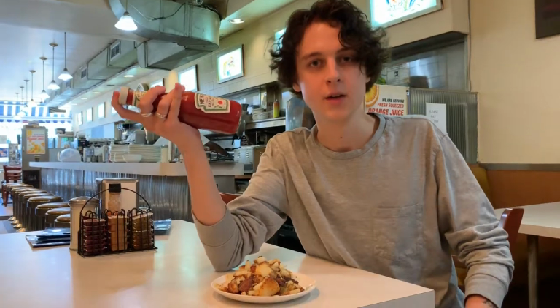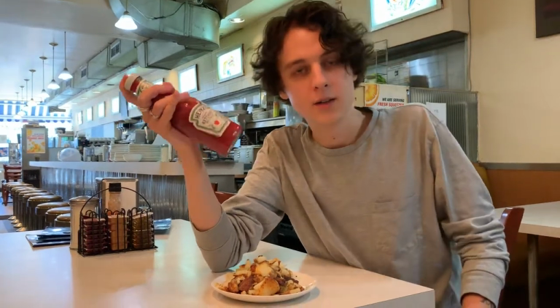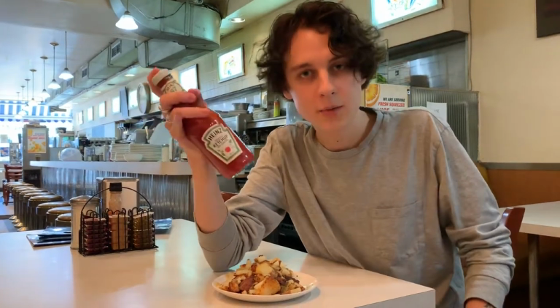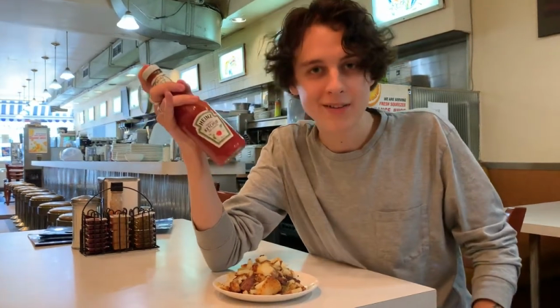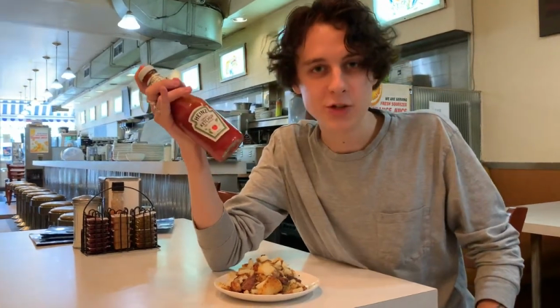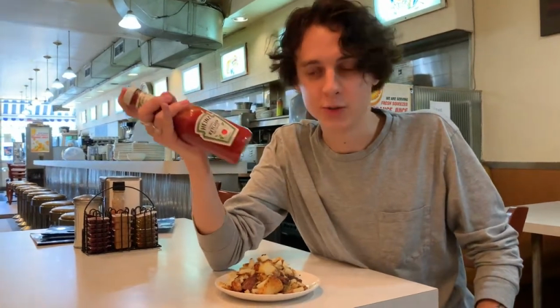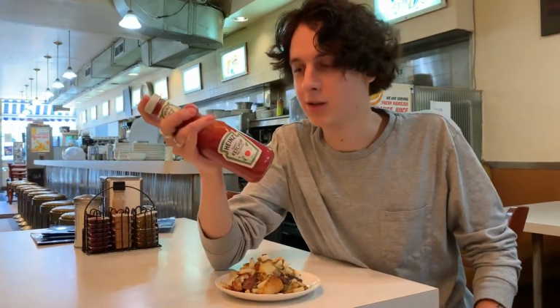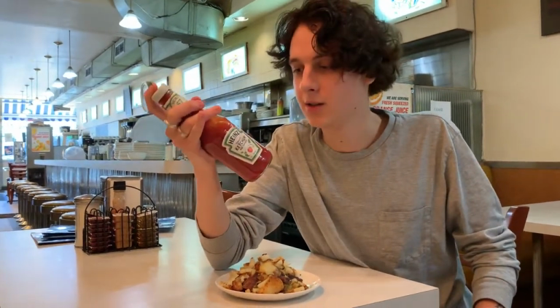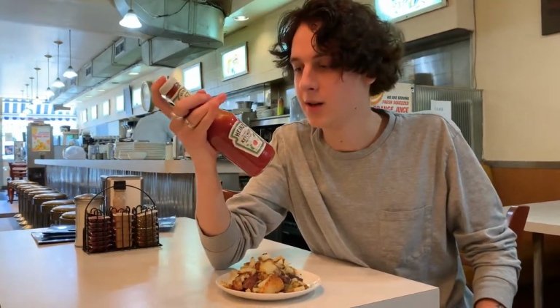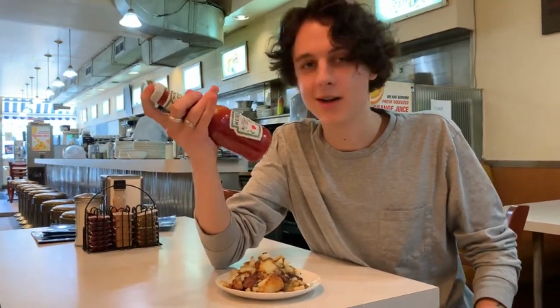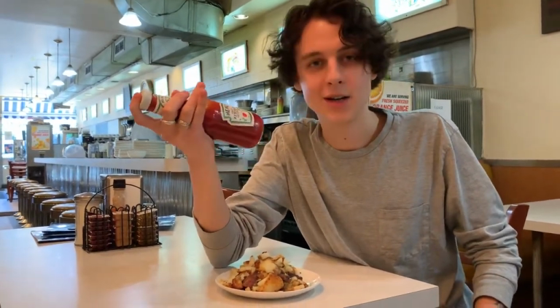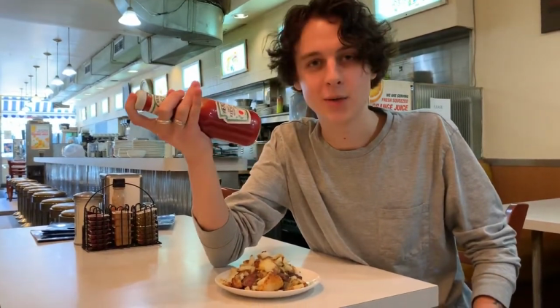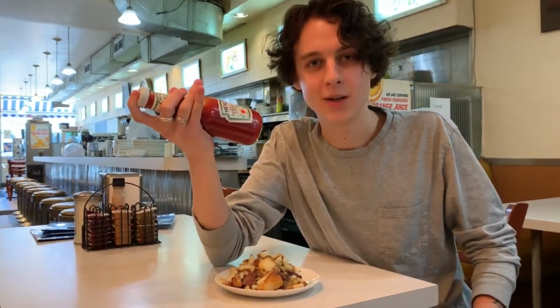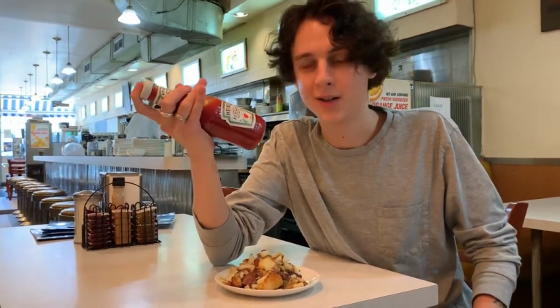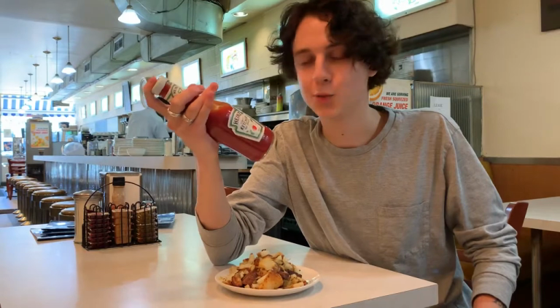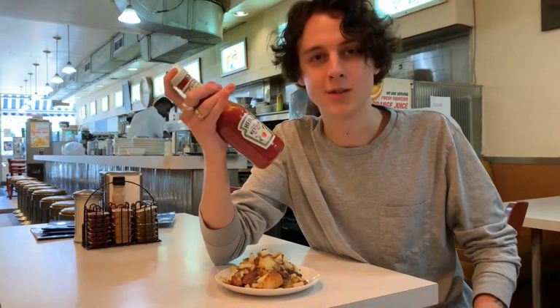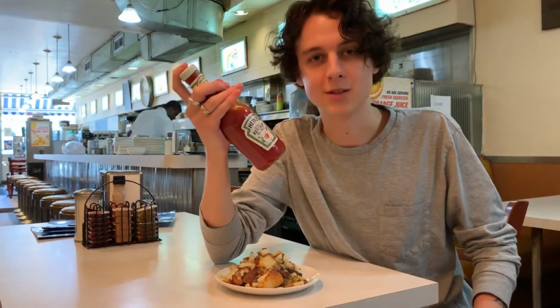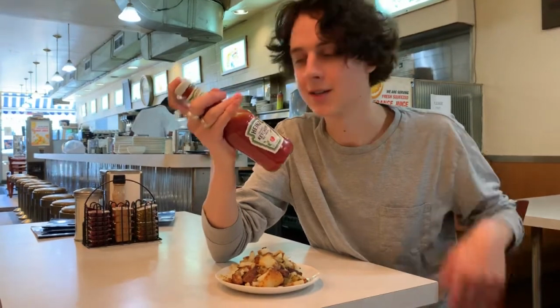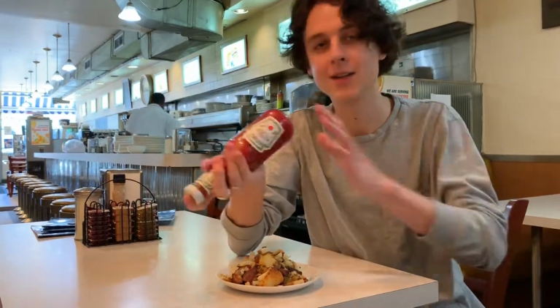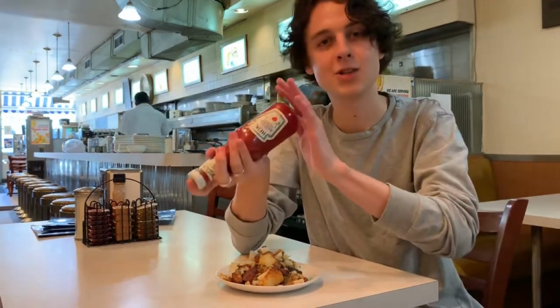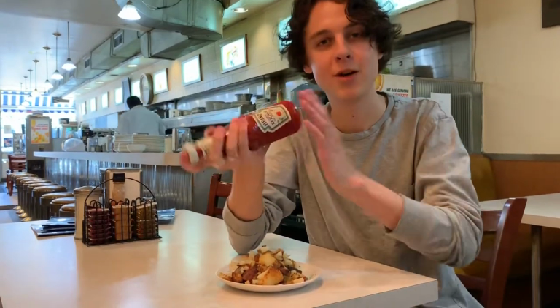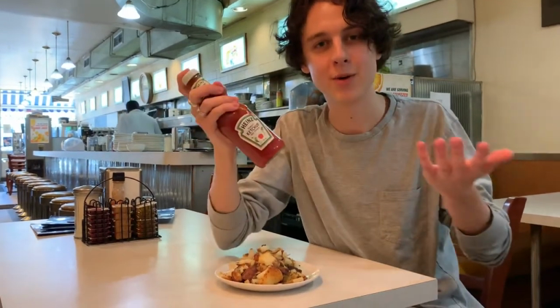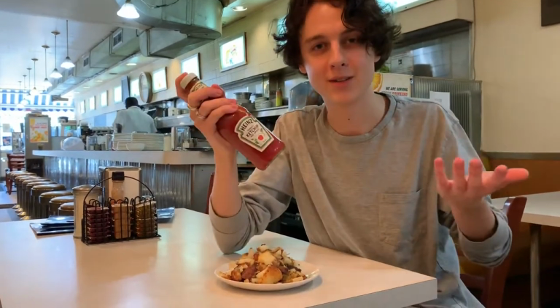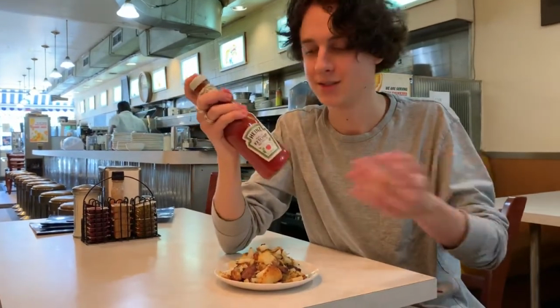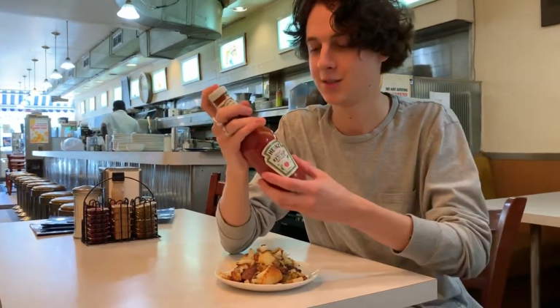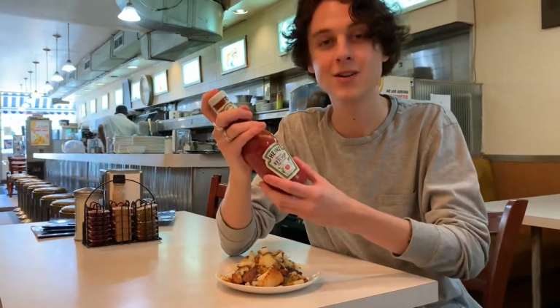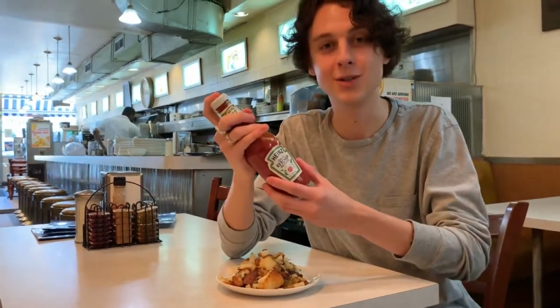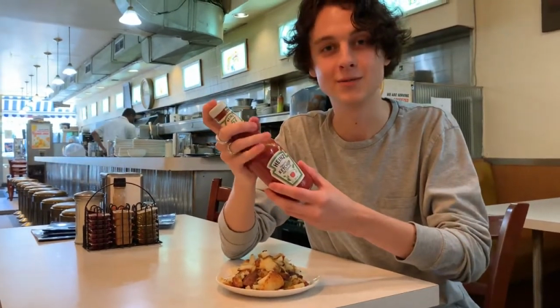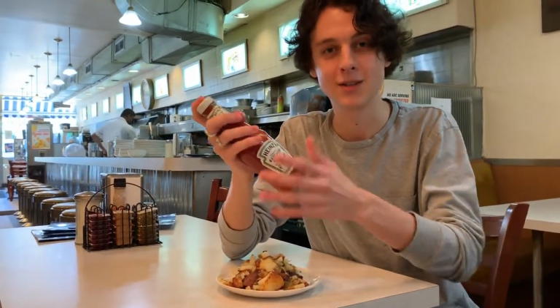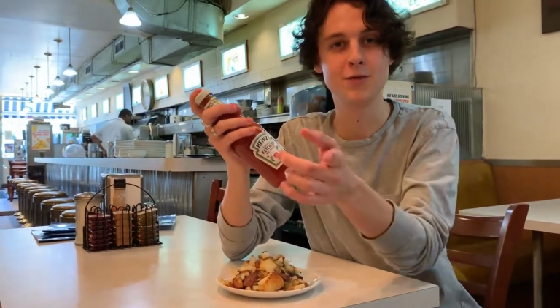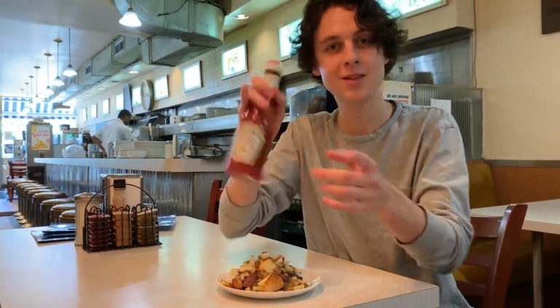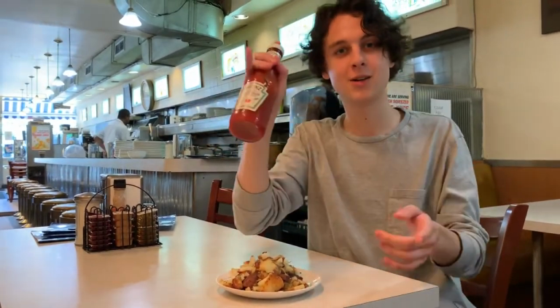A lot of people have issues with Heinz ketchup glass bottles and getting the ketchup out of the bottle. It's very difficult. There's a few methods though.